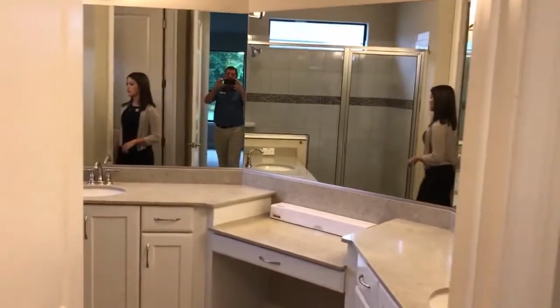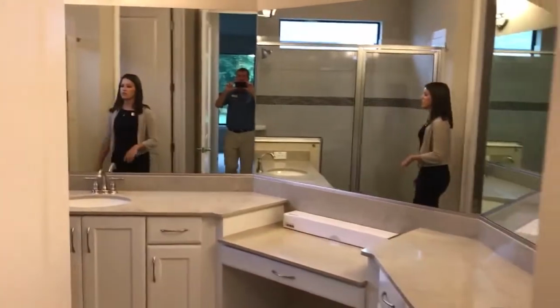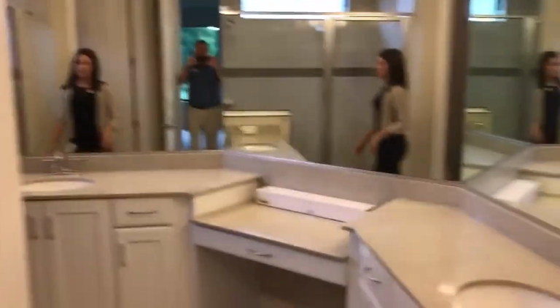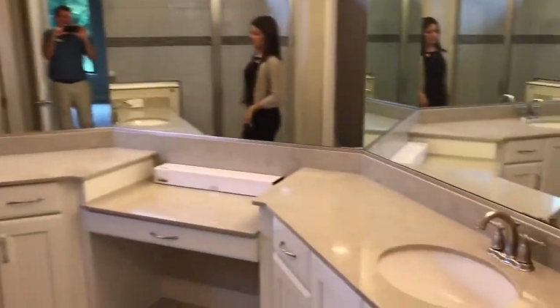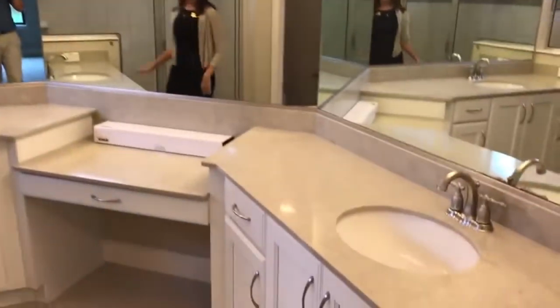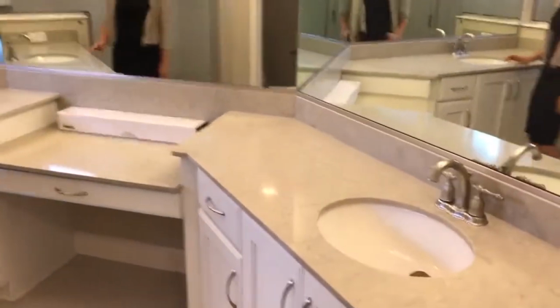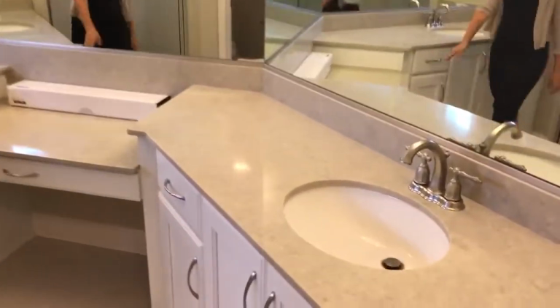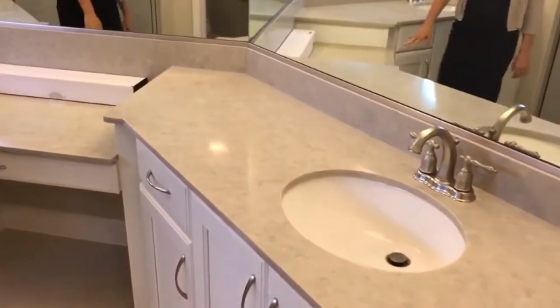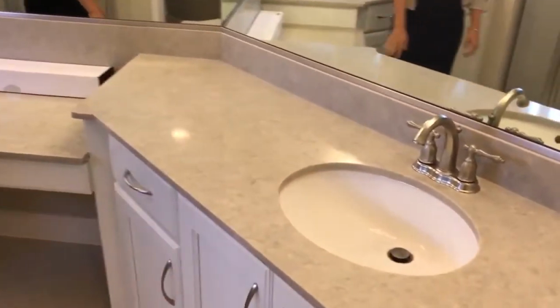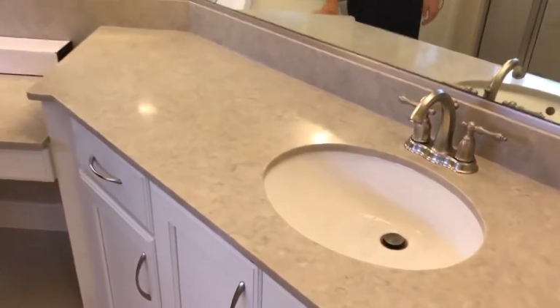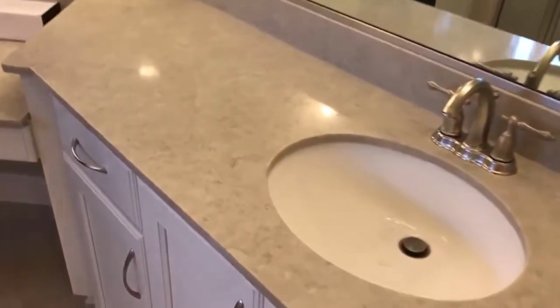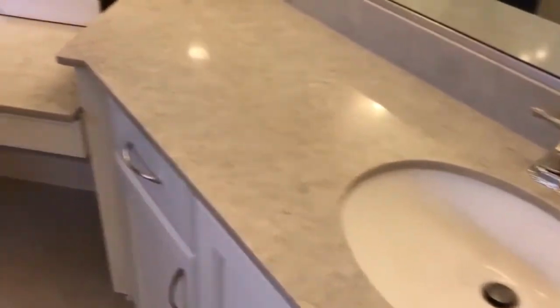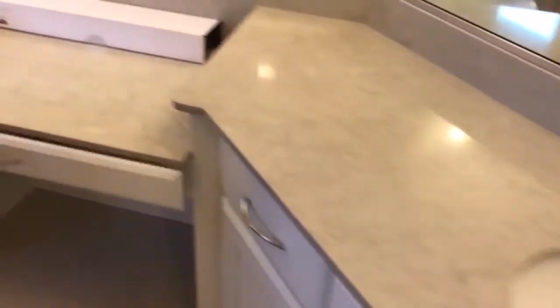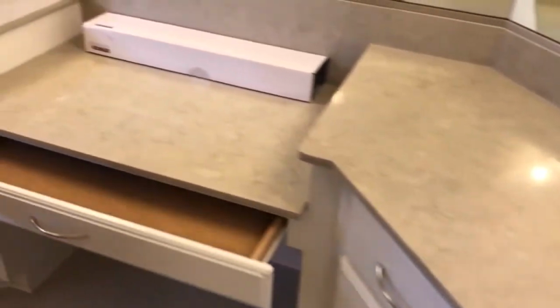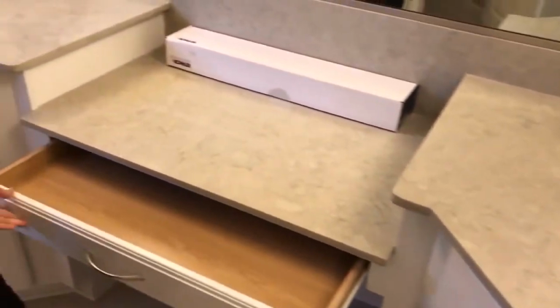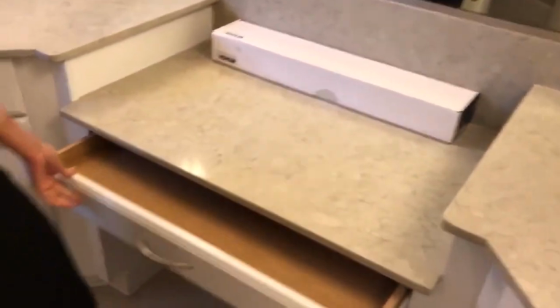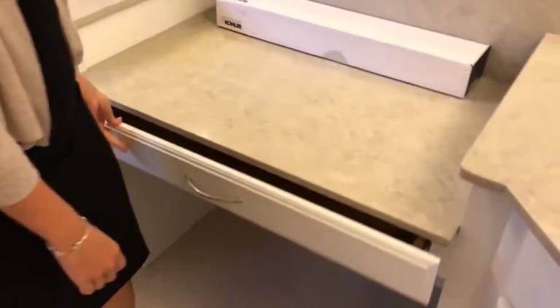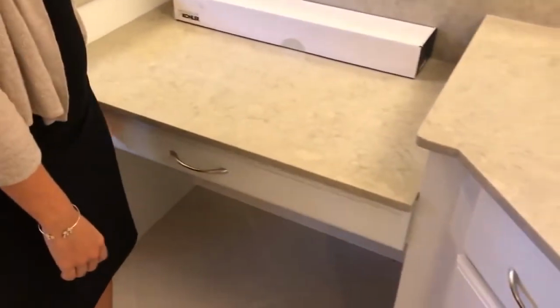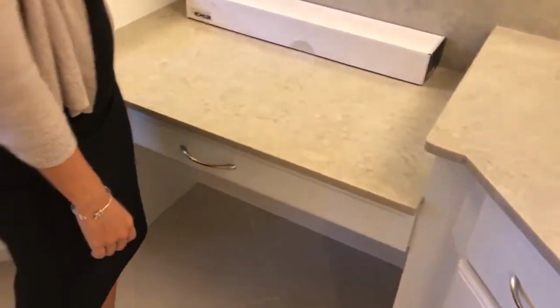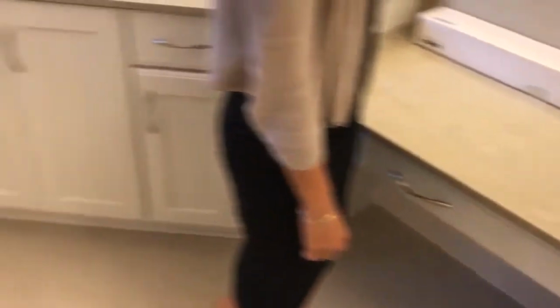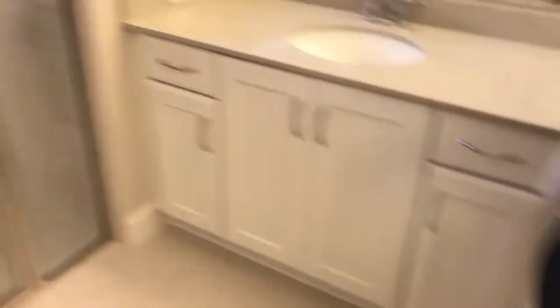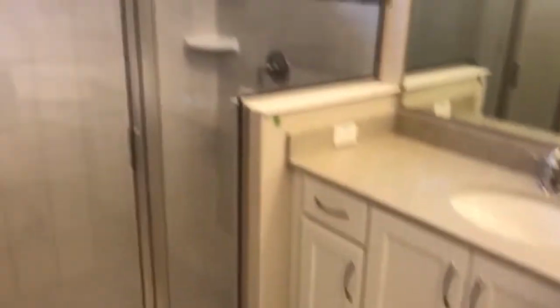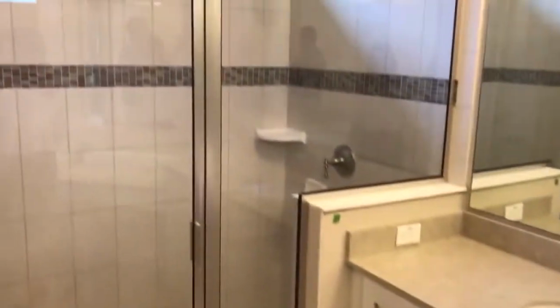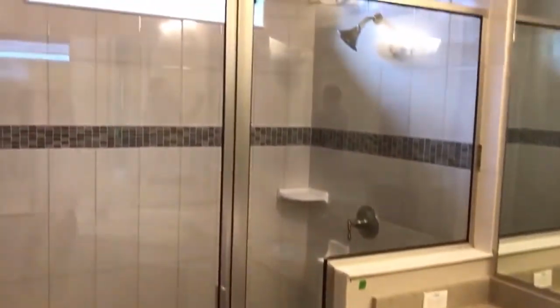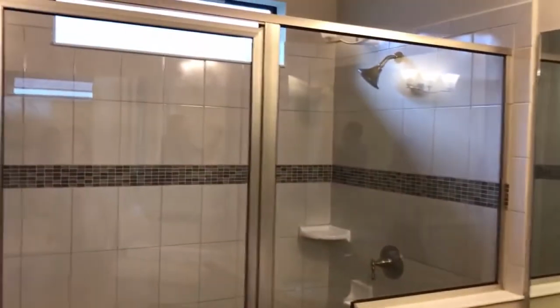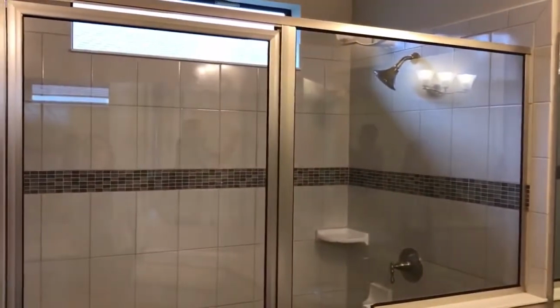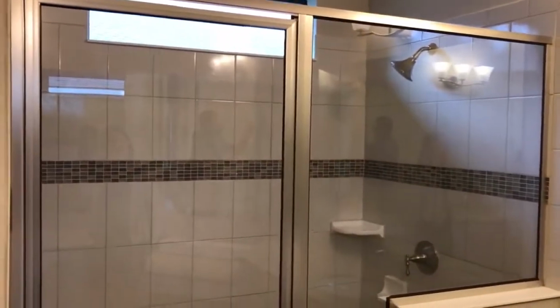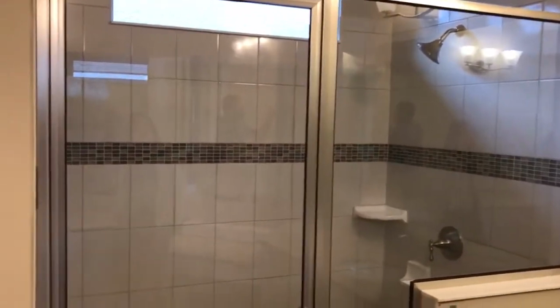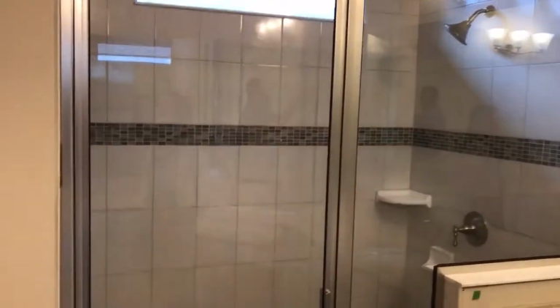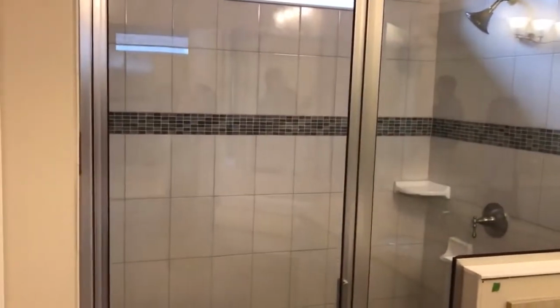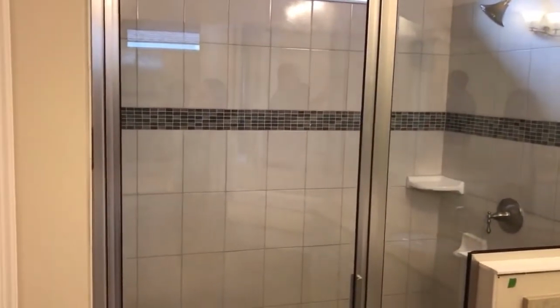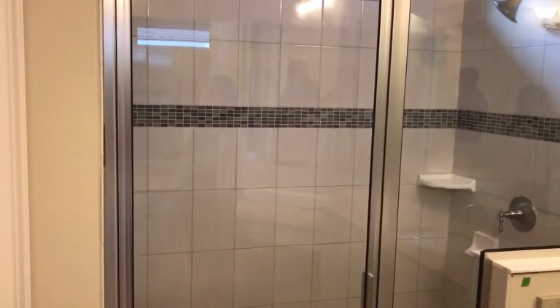And the master bath. I love this vanity area right here — perfect for a nice makeup area. Nice walk-in shower with a nice pattern tile on the wall.